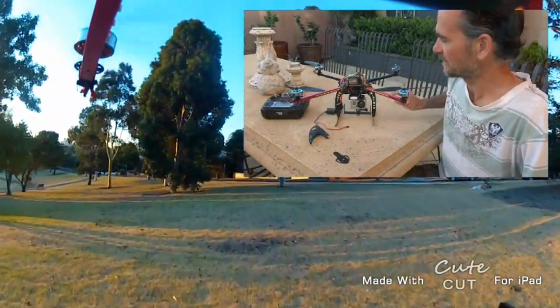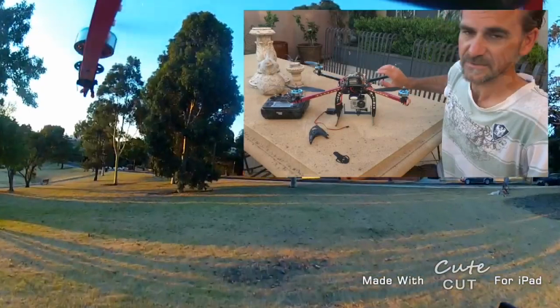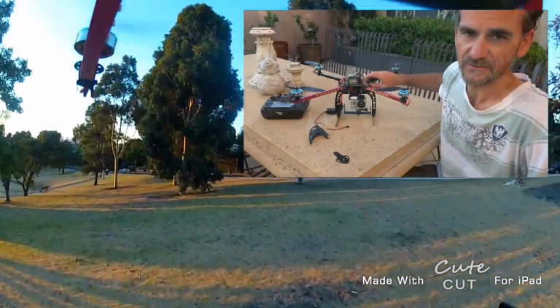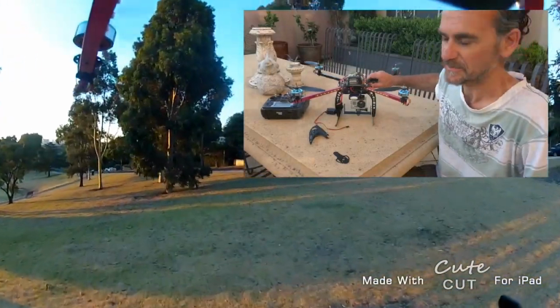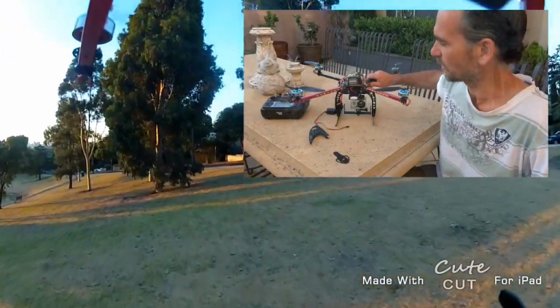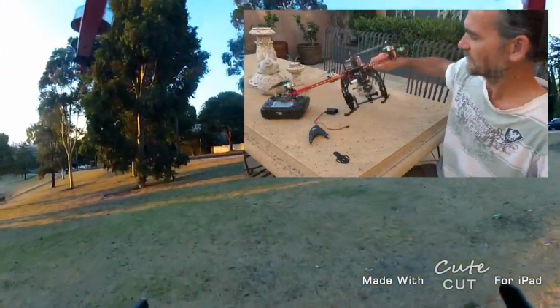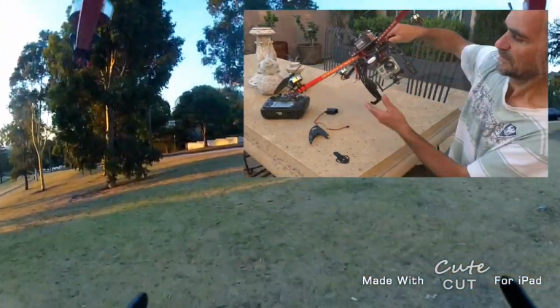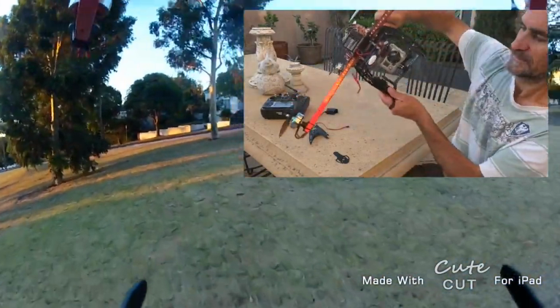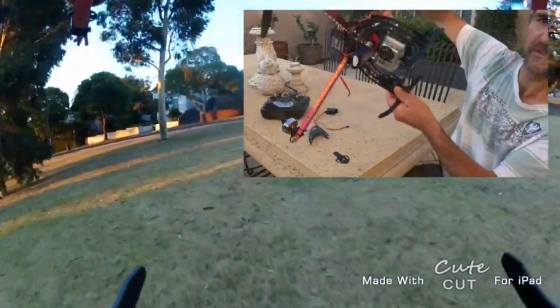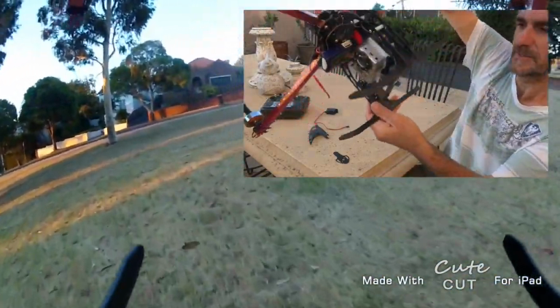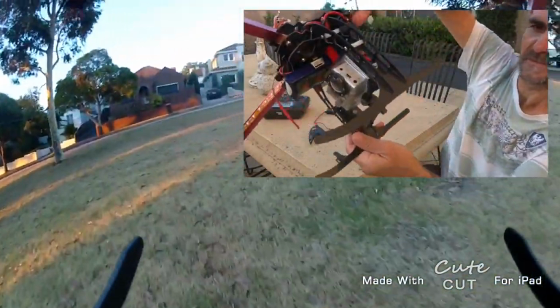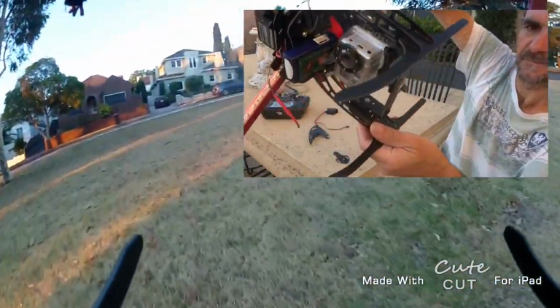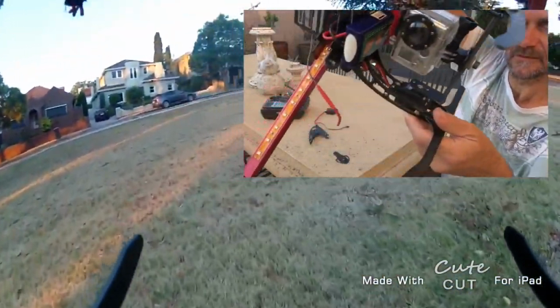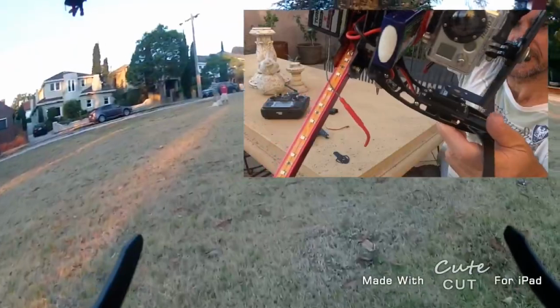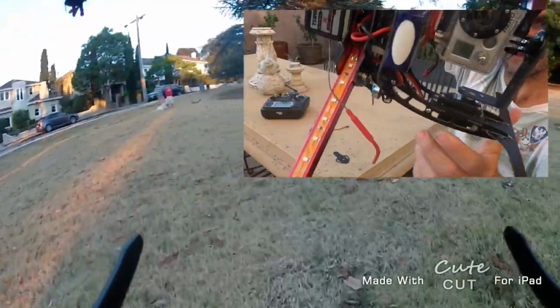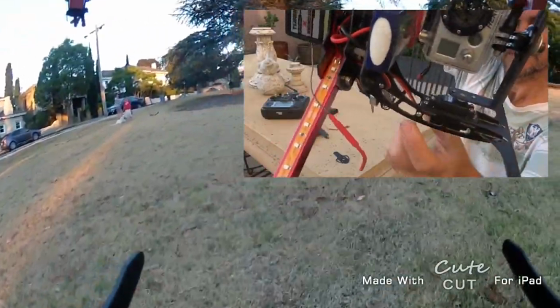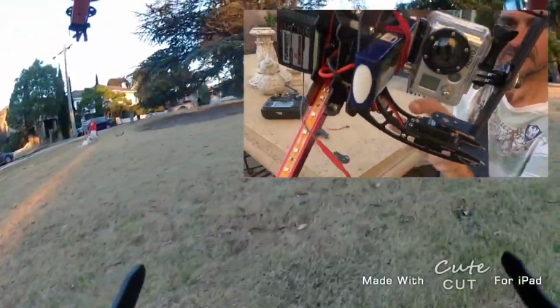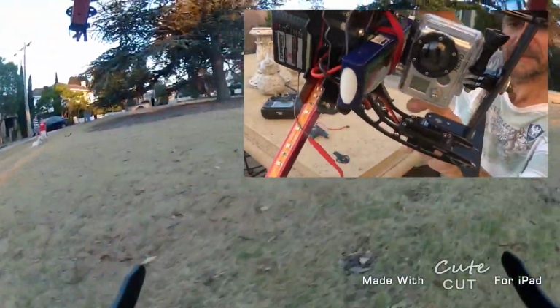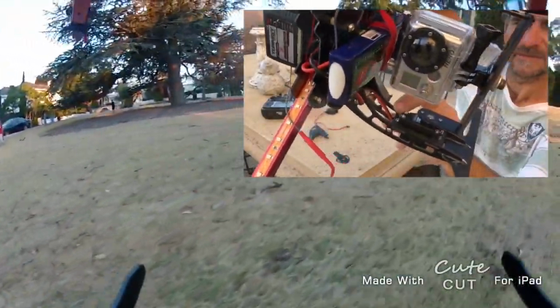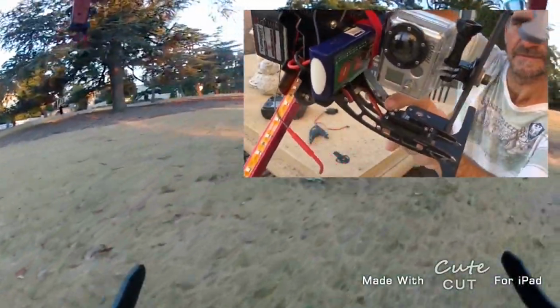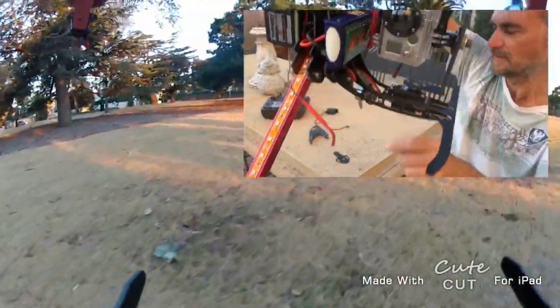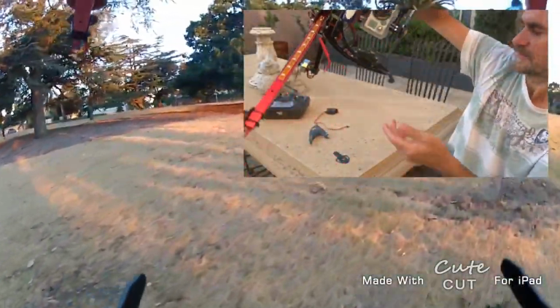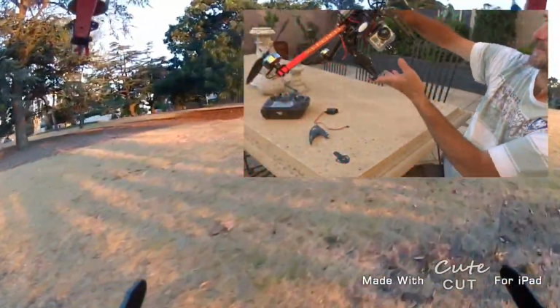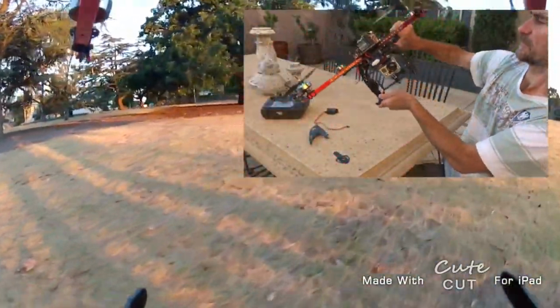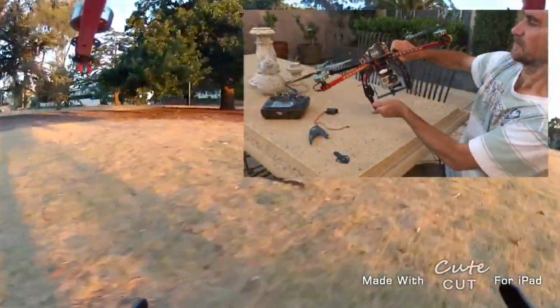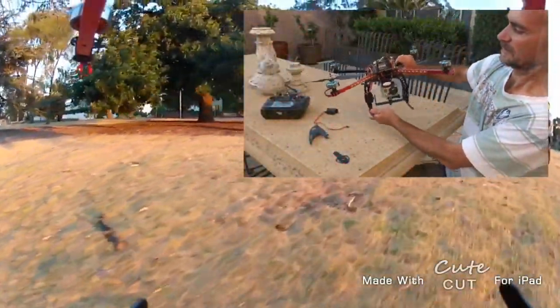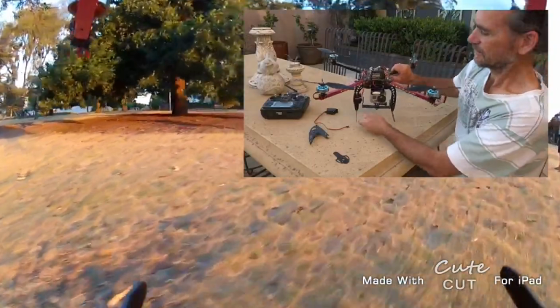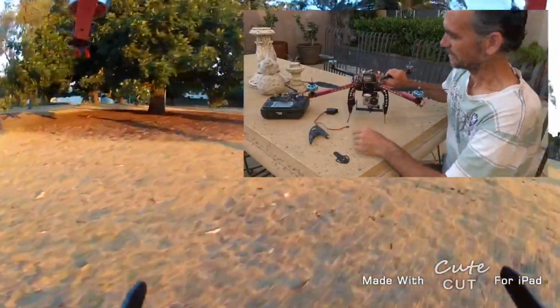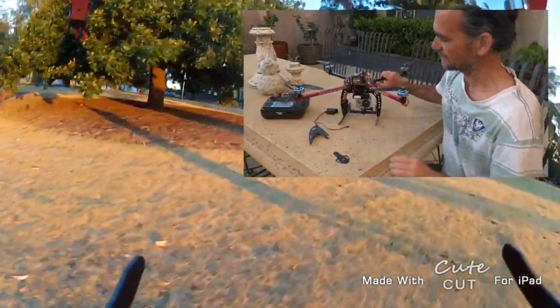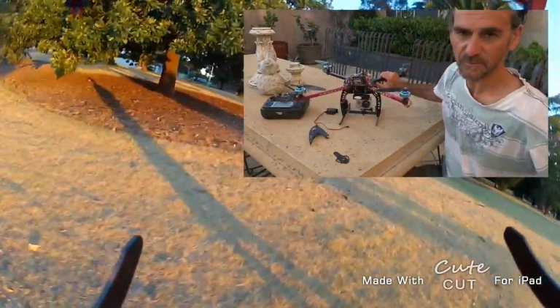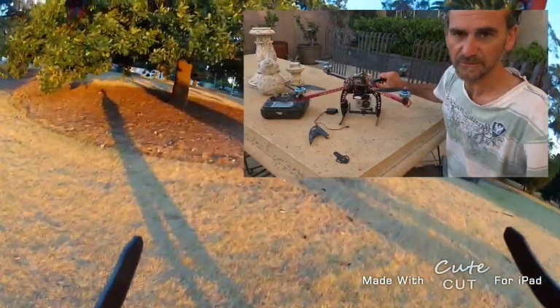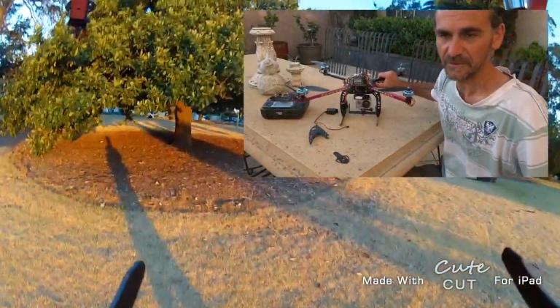Now this servo is a bit smaller, so I just needed to make an adapter mount in there to convert it over for the smaller servo.